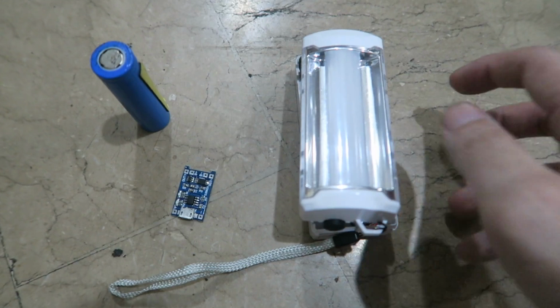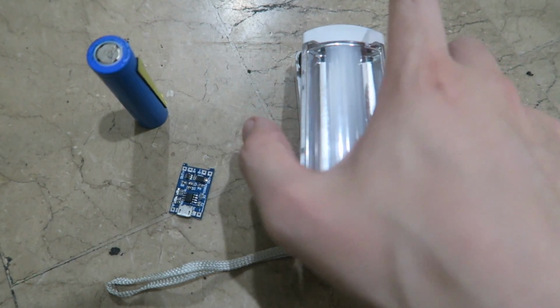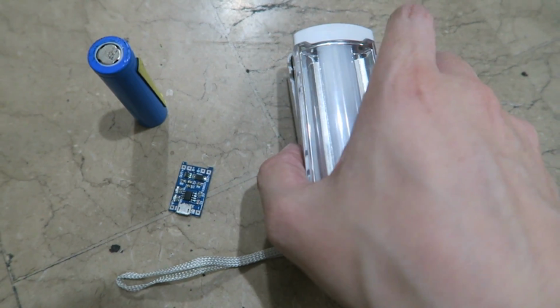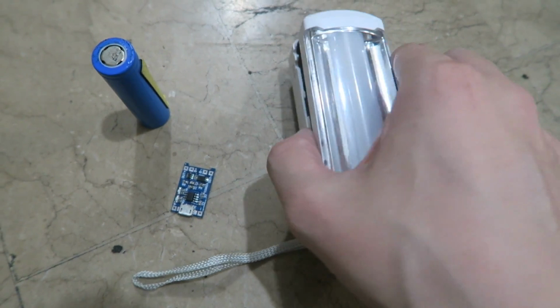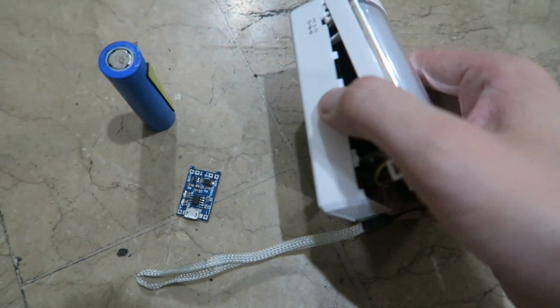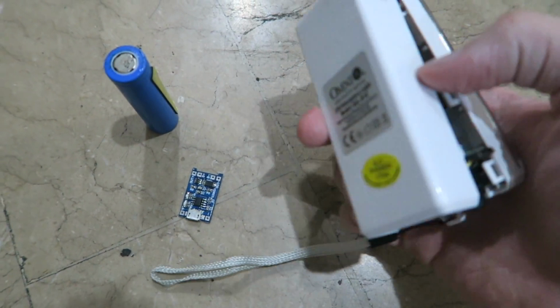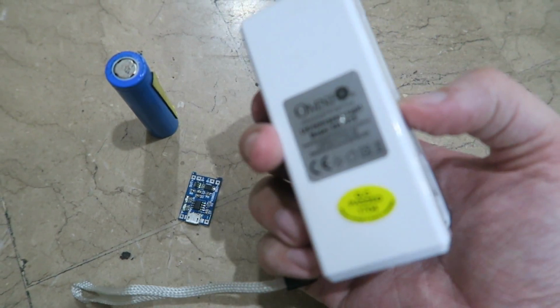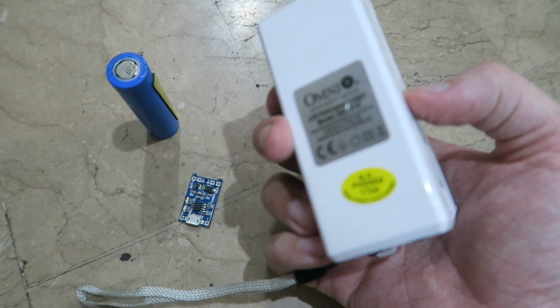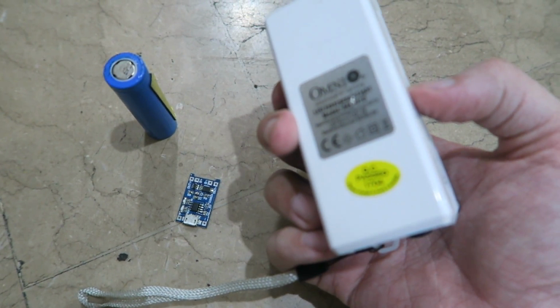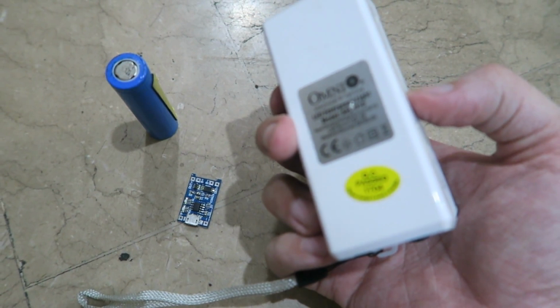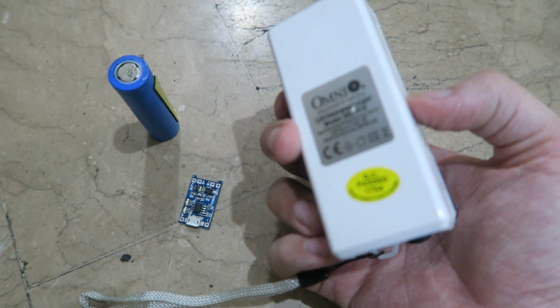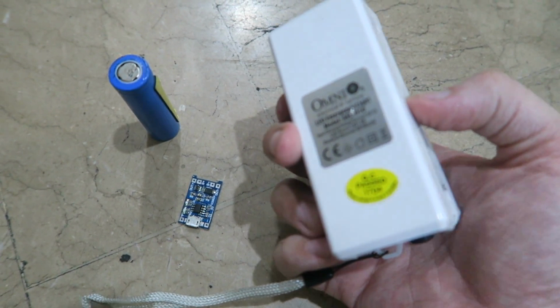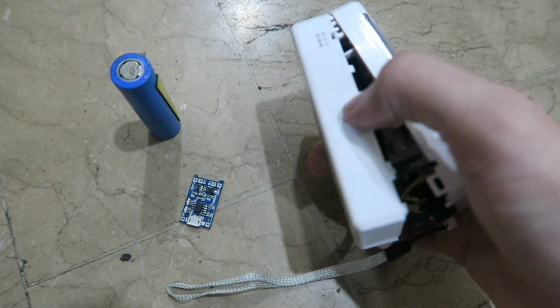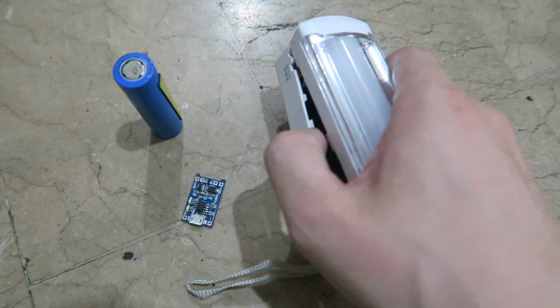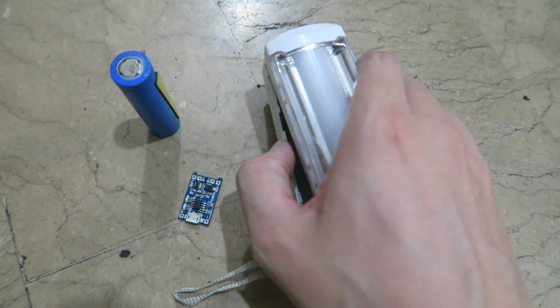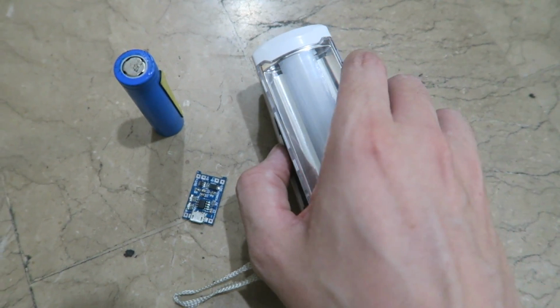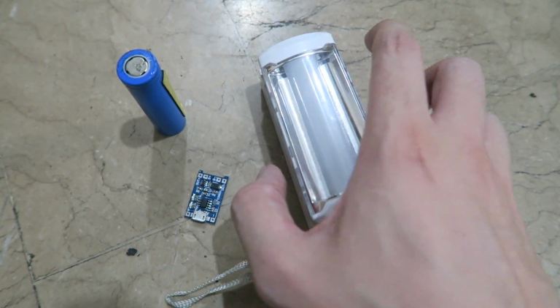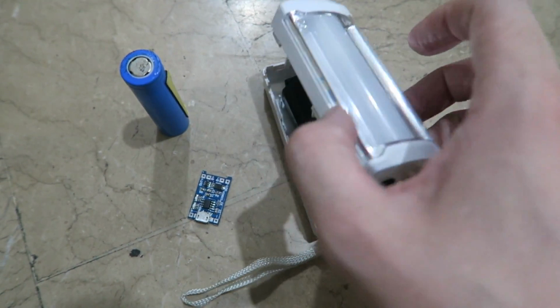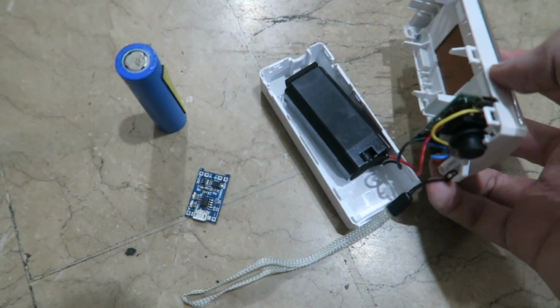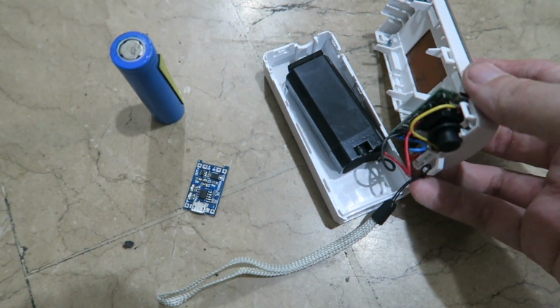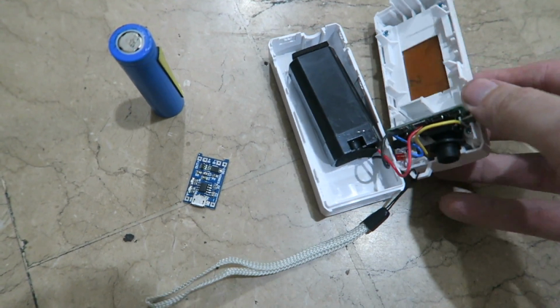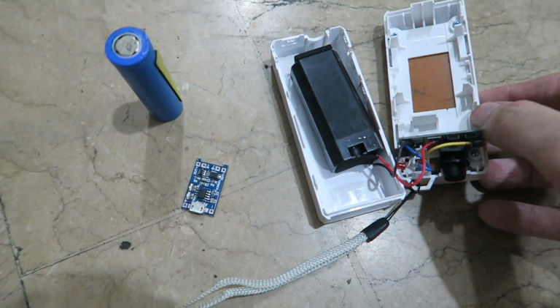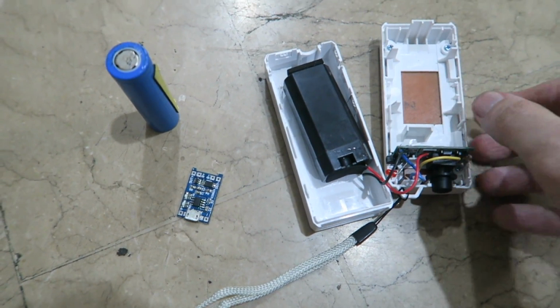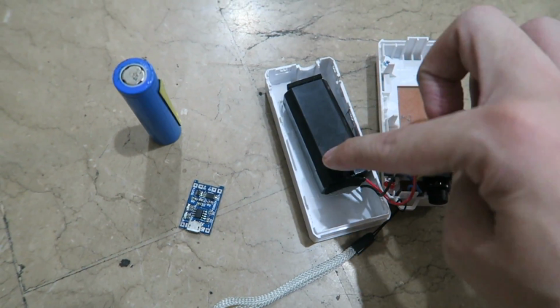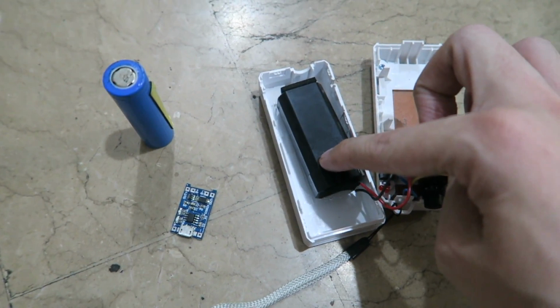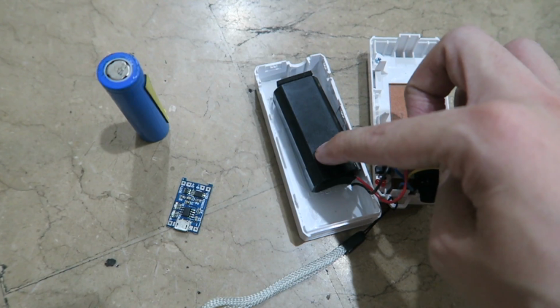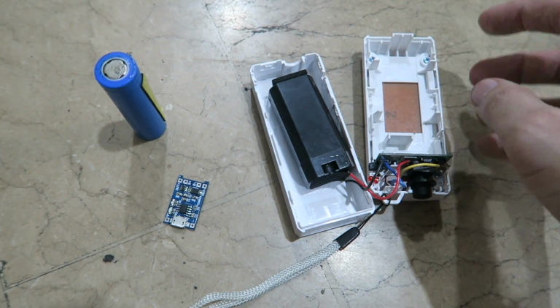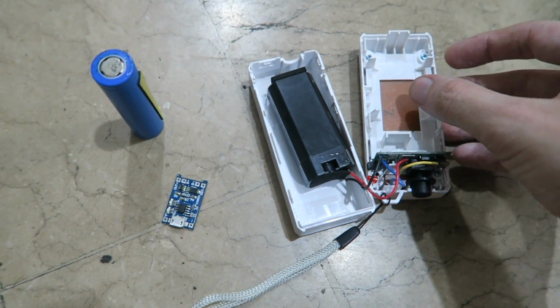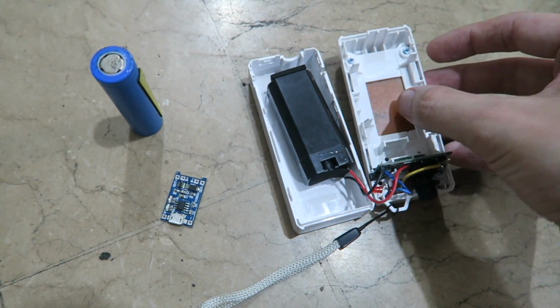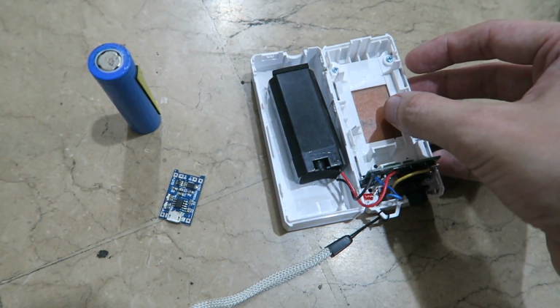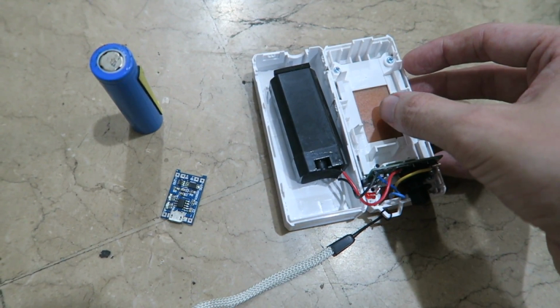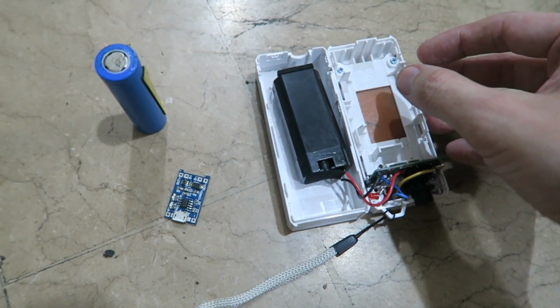Hi everyone. I recently showed this rechargeable light from Omni that was meant to include a rechargeable lithium battery, but when we opened it up we found out it's actually using a lead acid battery. I was planning to return it for a refund.